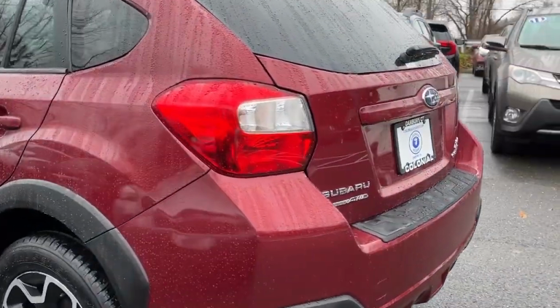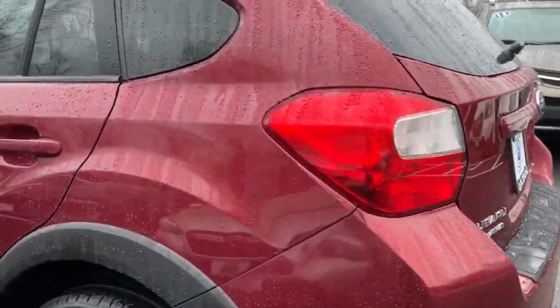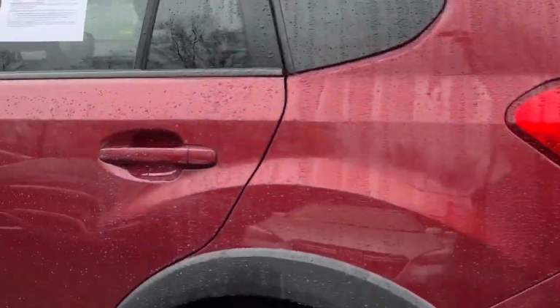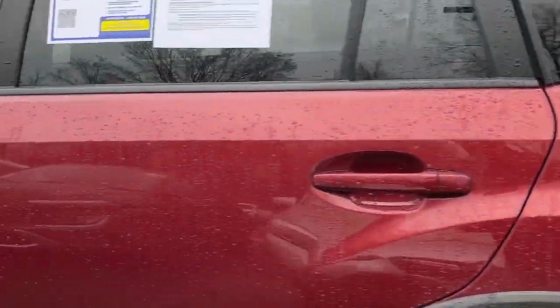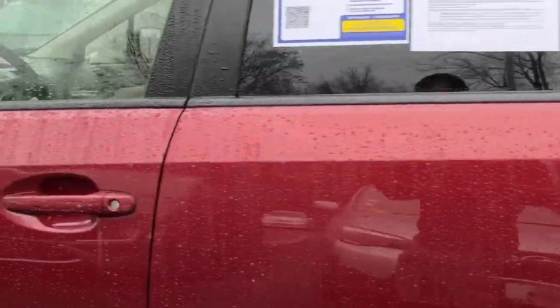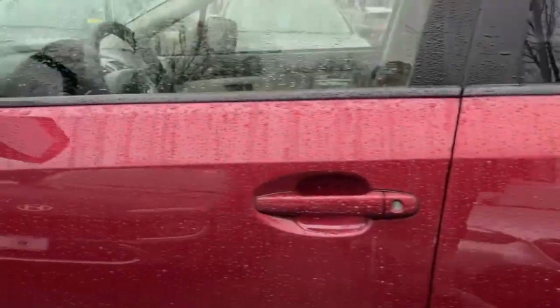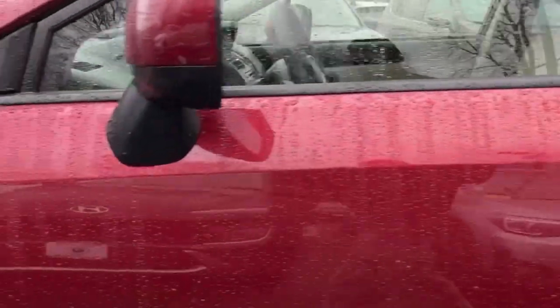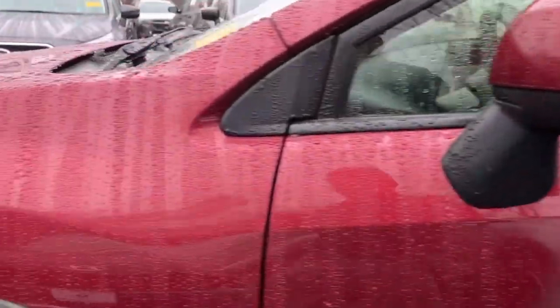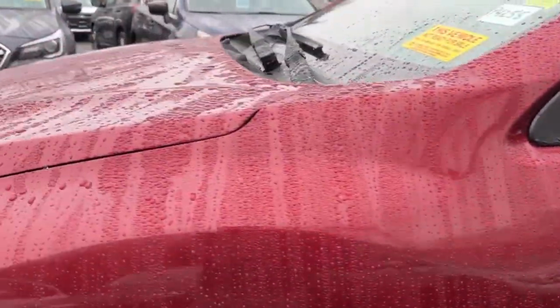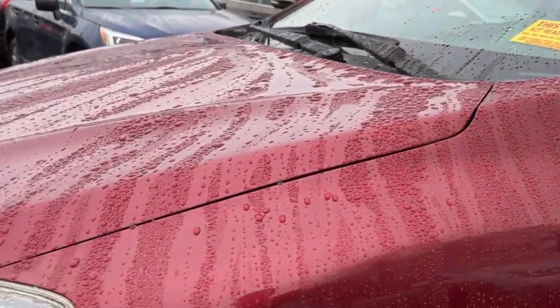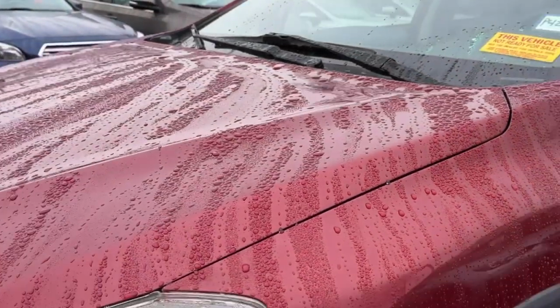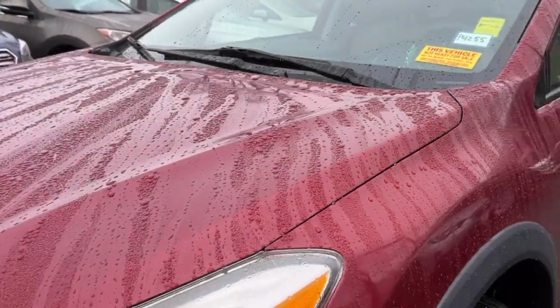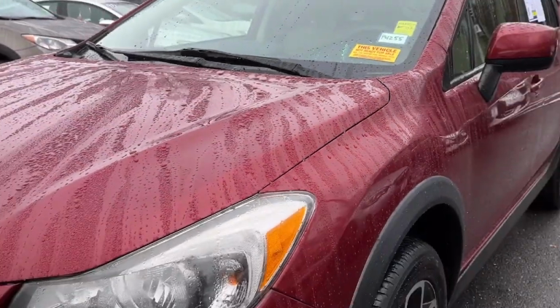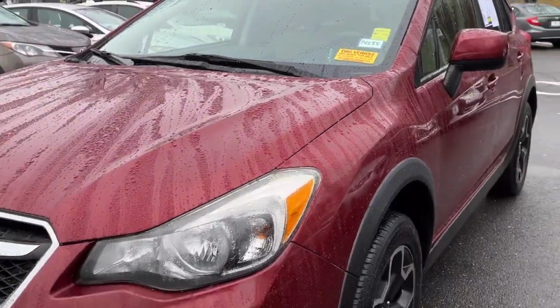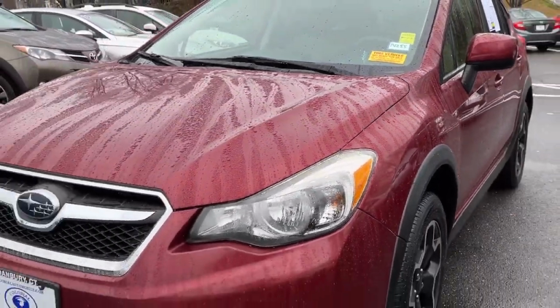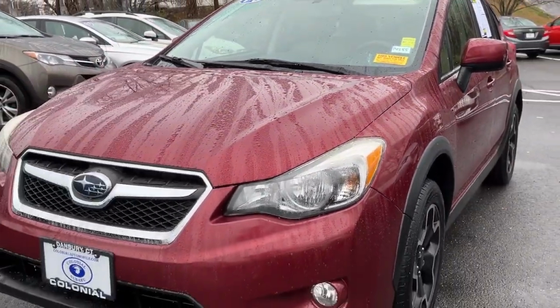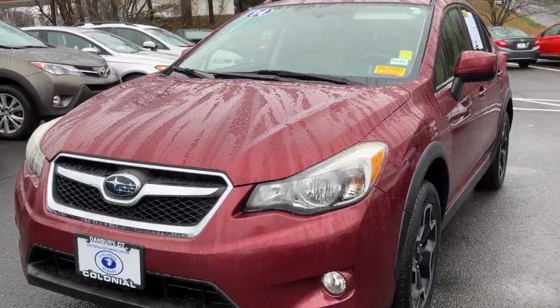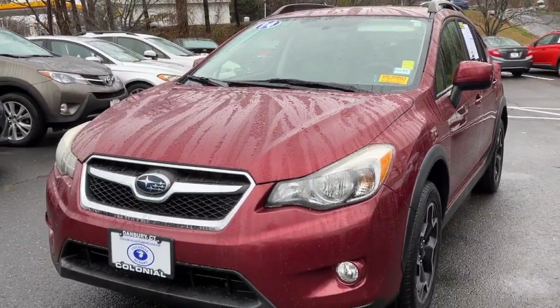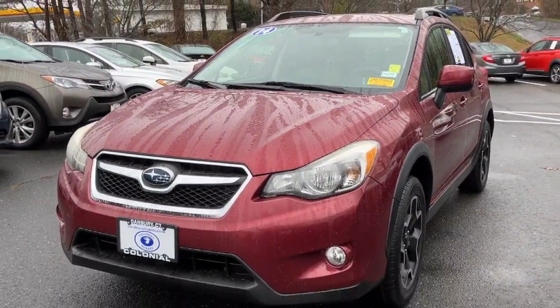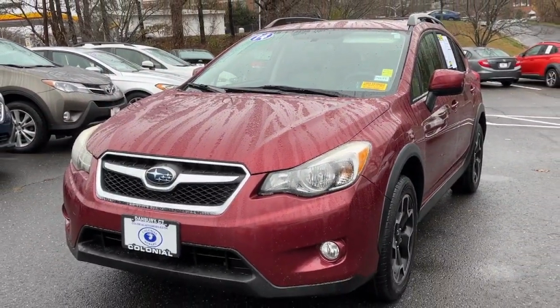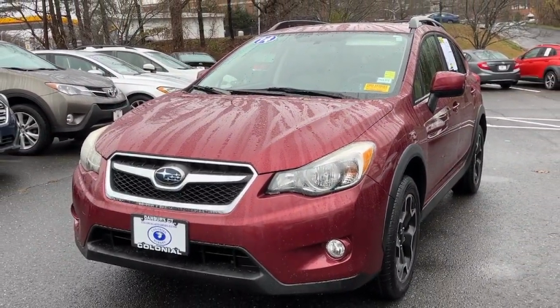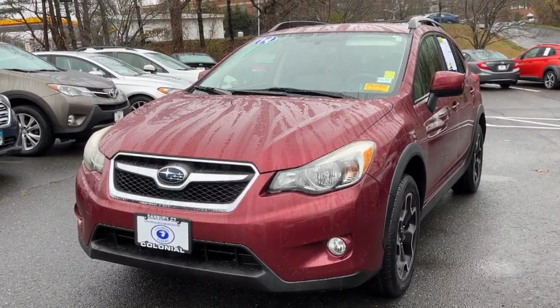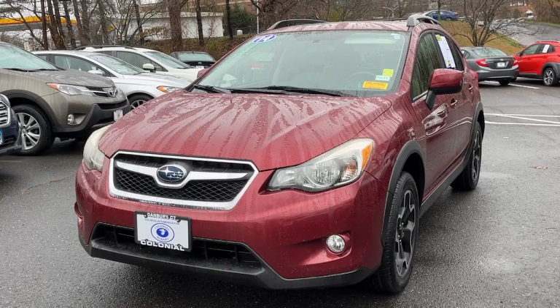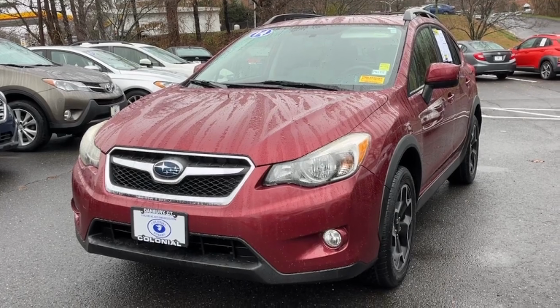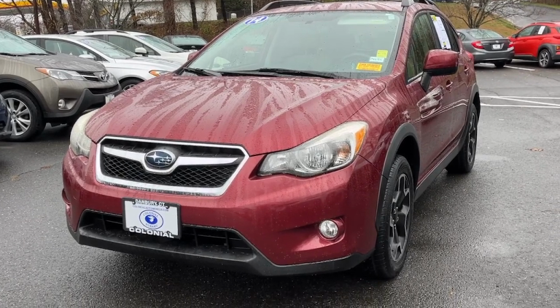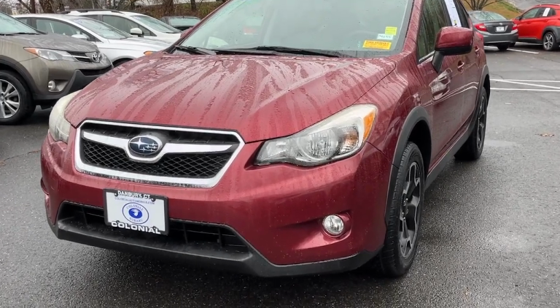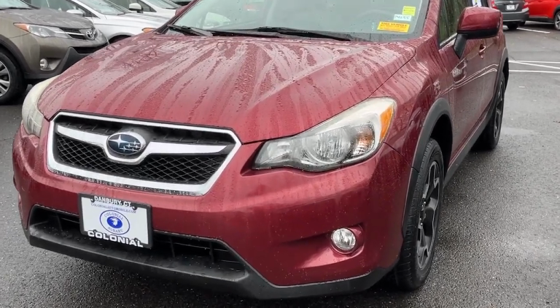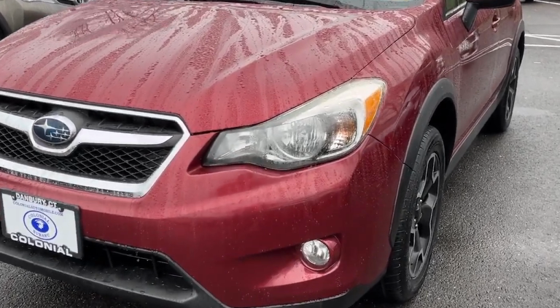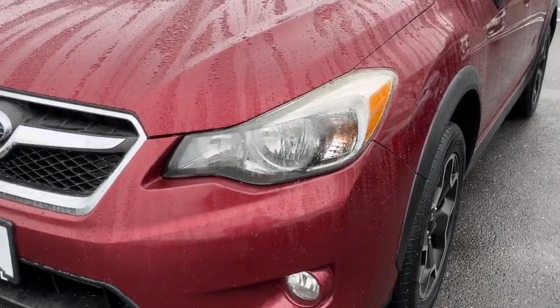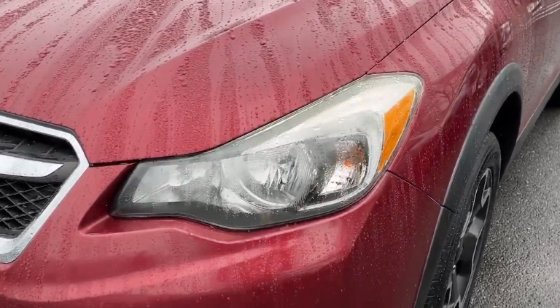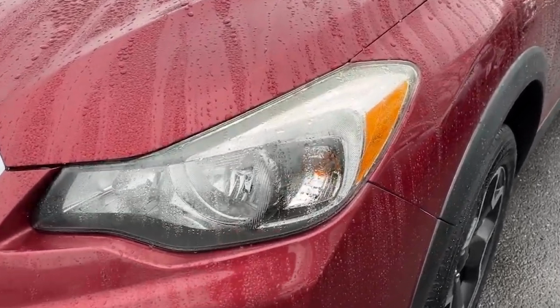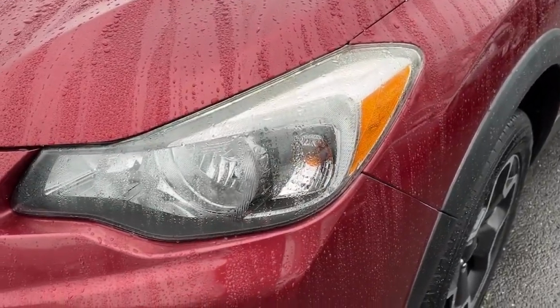The following are some of this vehicle's highlighted options: keyless entry, fog lamps, heated mirrors, aluminum wheels, heated front seat, alarm, electronic stability control.